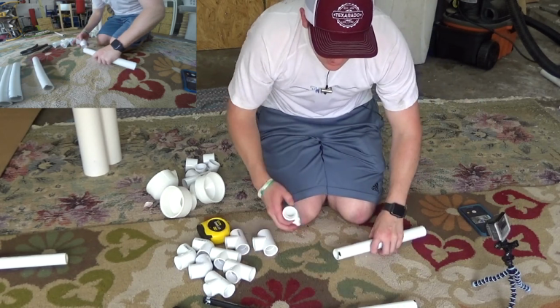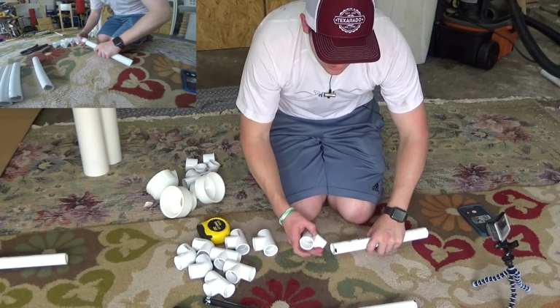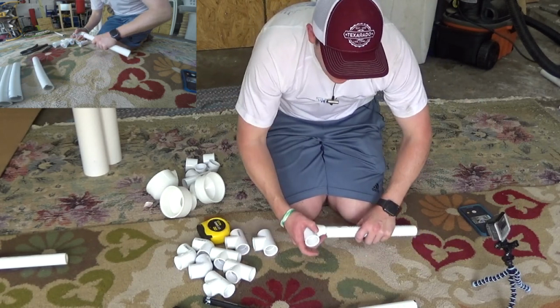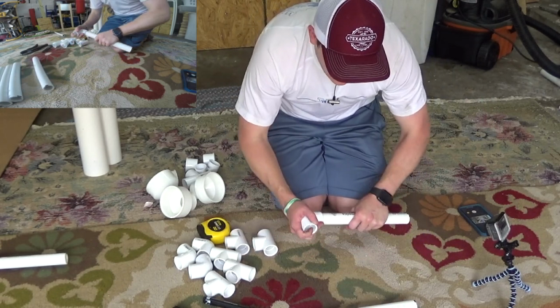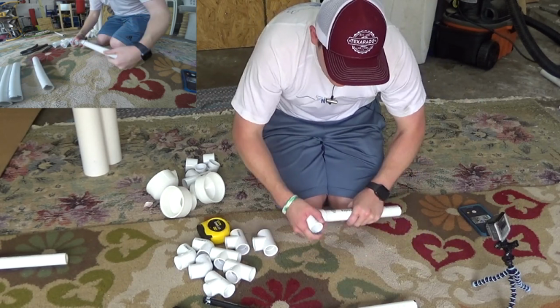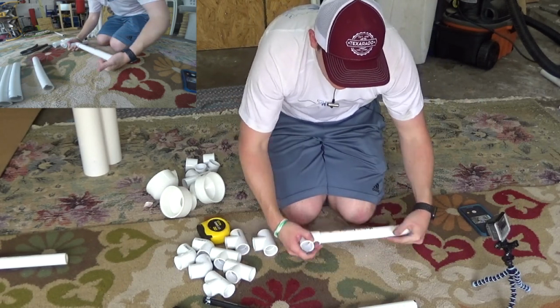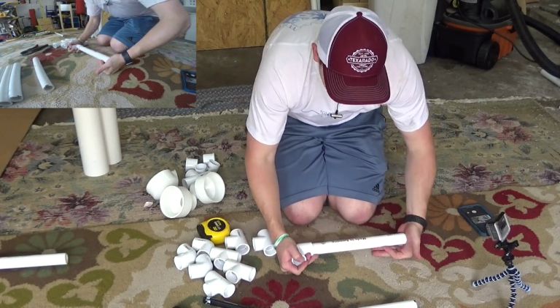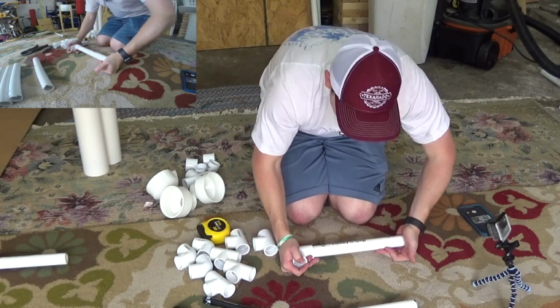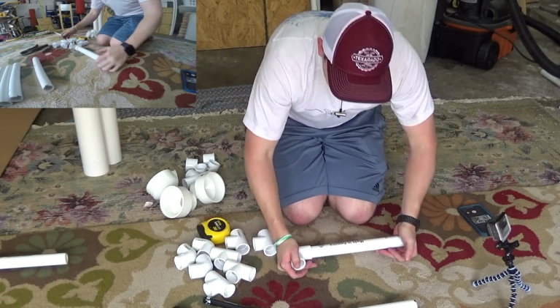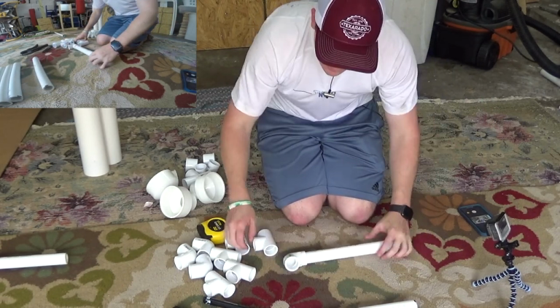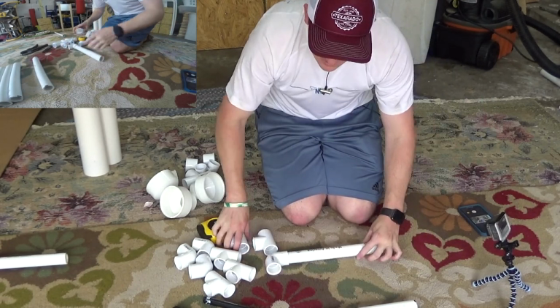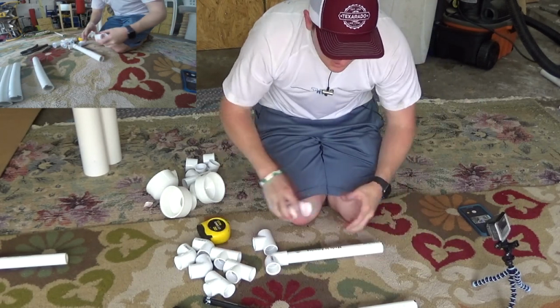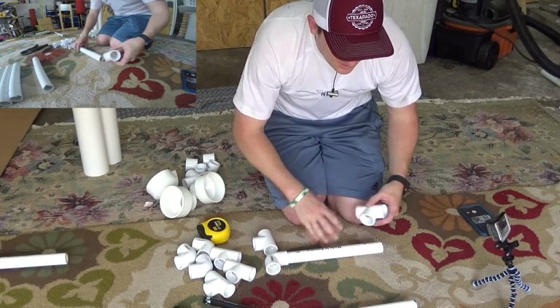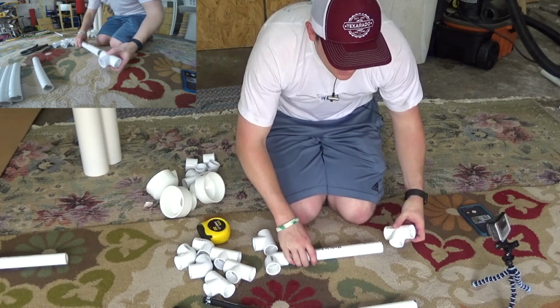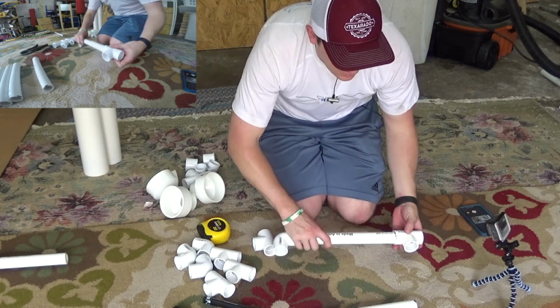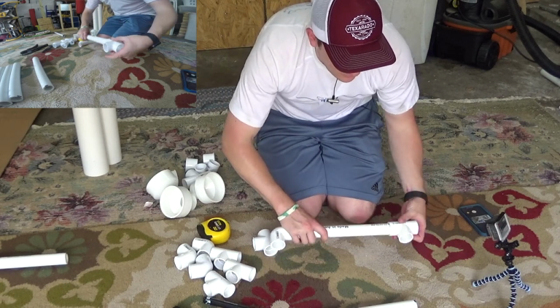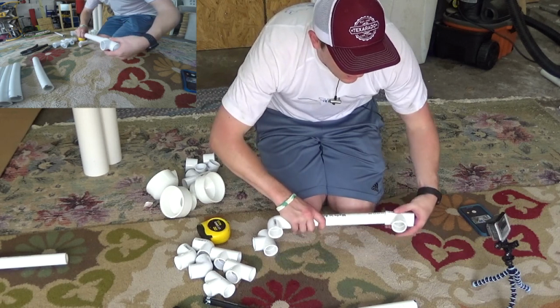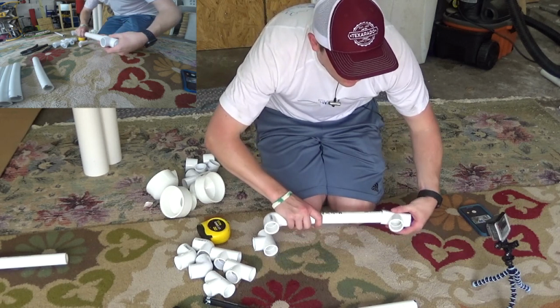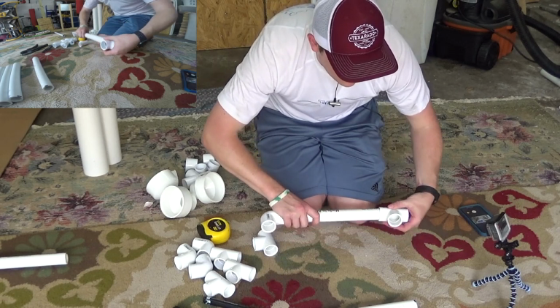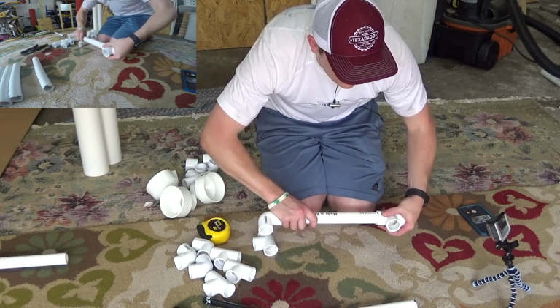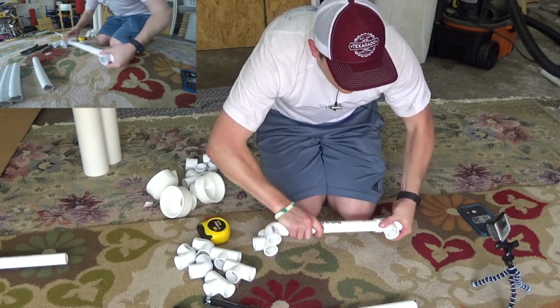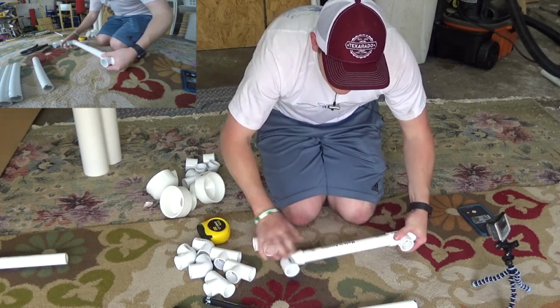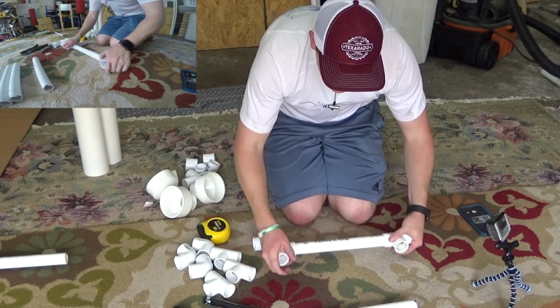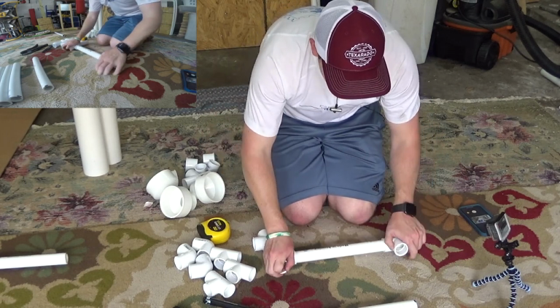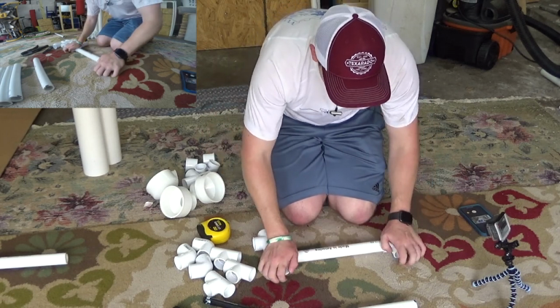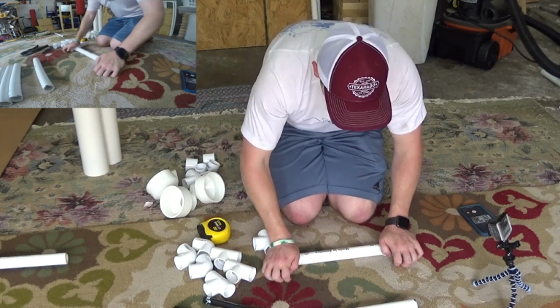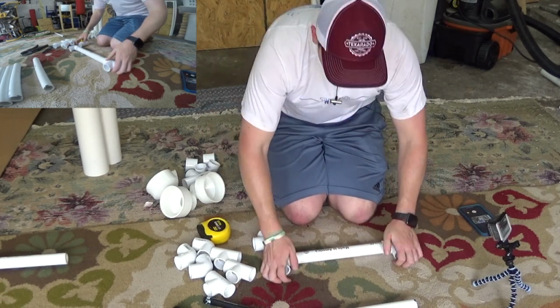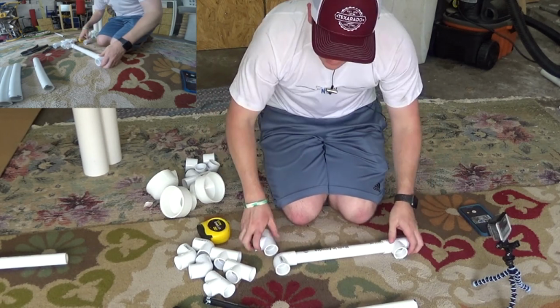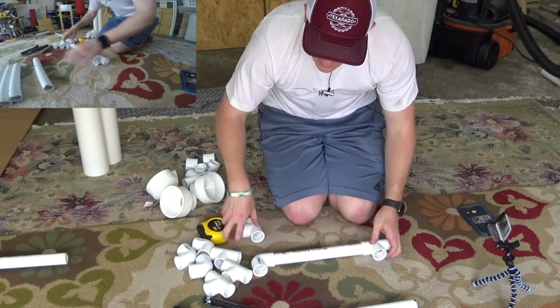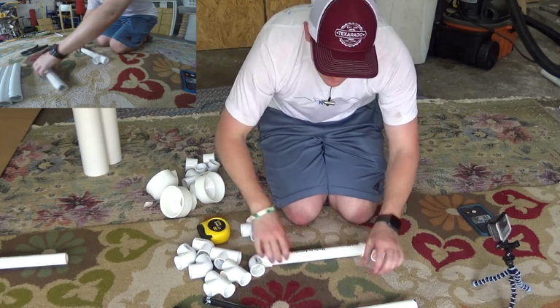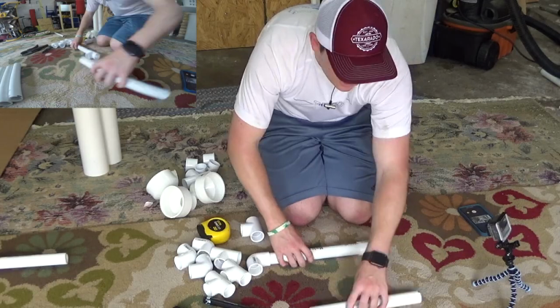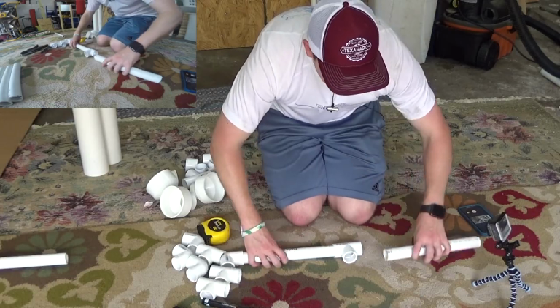Let's go ahead and start assembling the base. You'll need your elbows — four elbows and five T-pieces. Let's go ahead and start assembling.